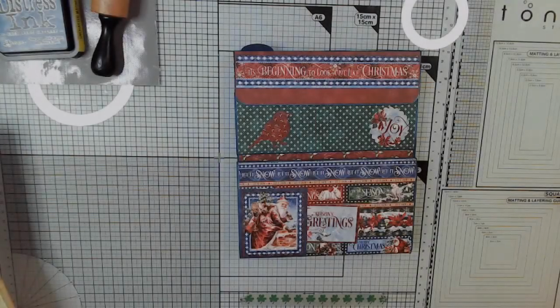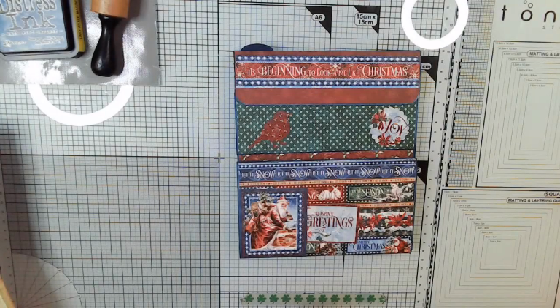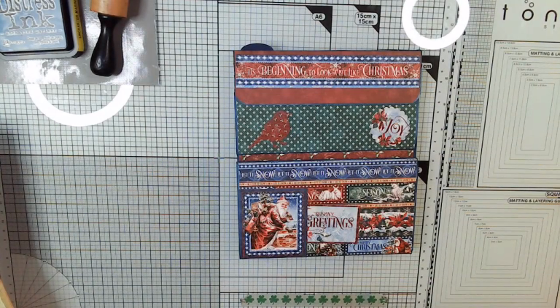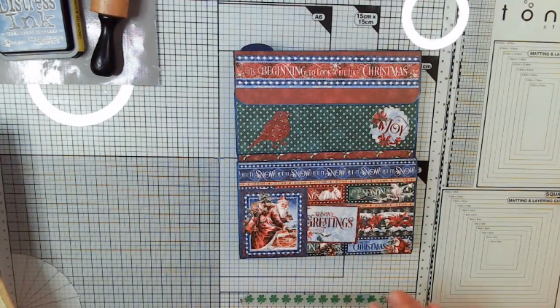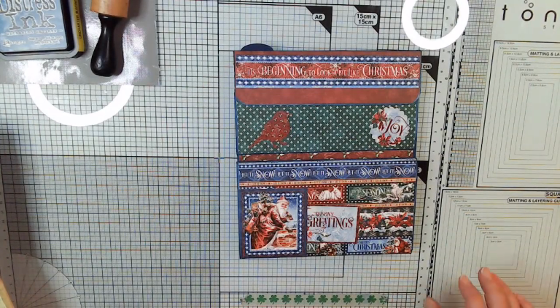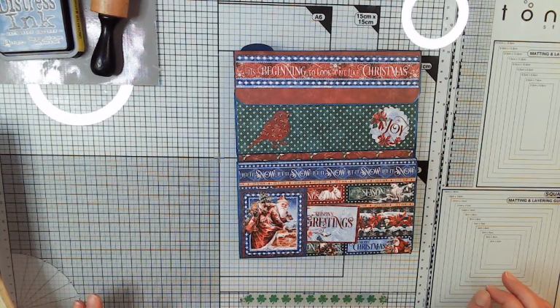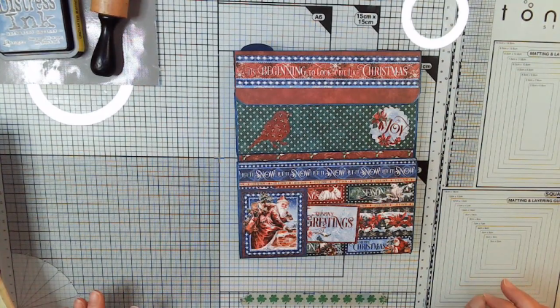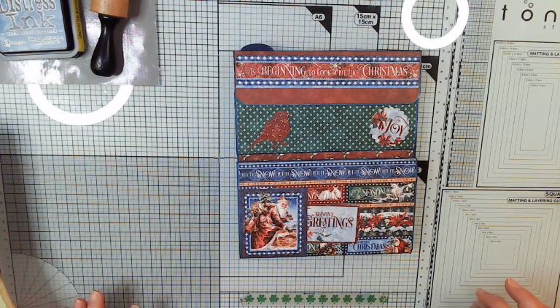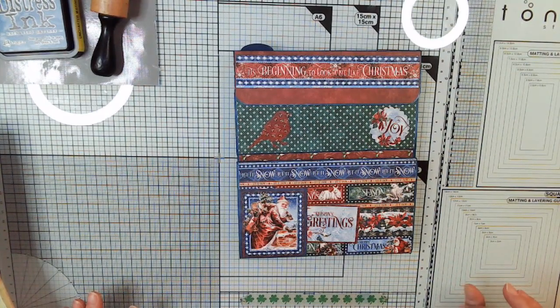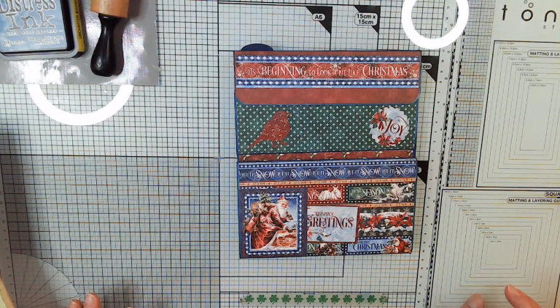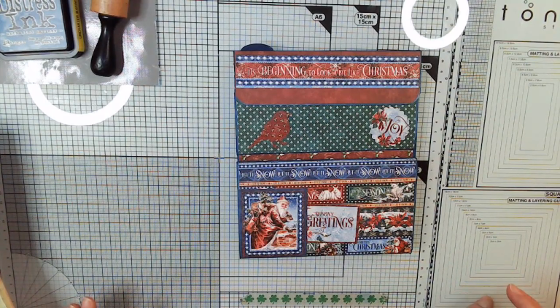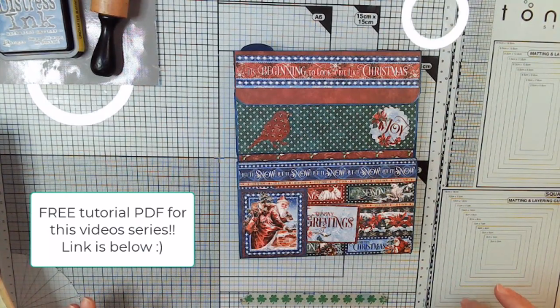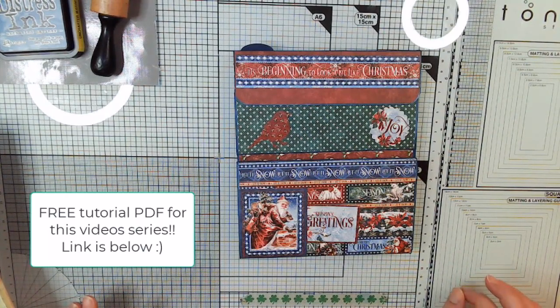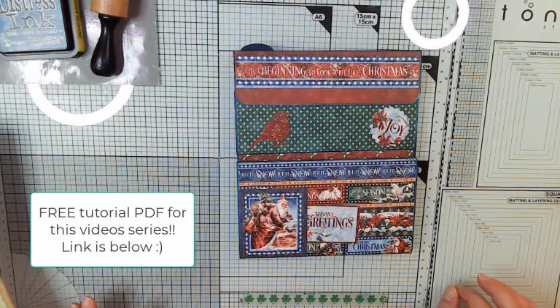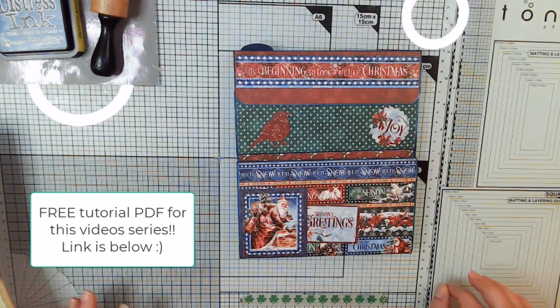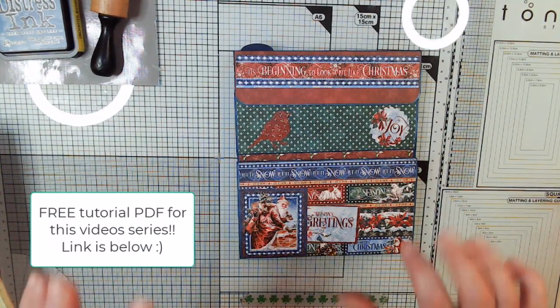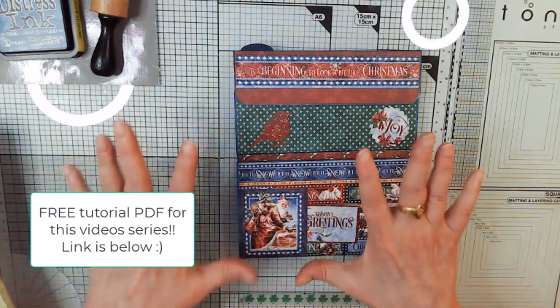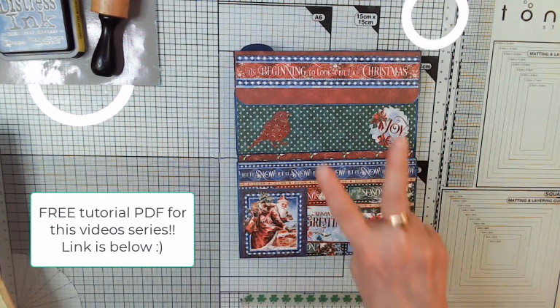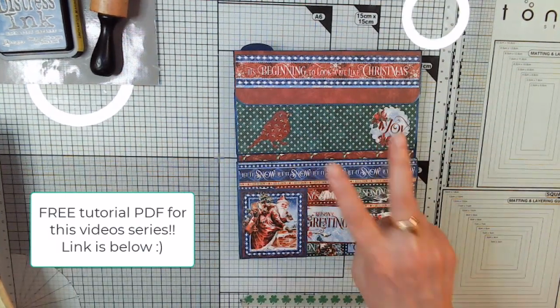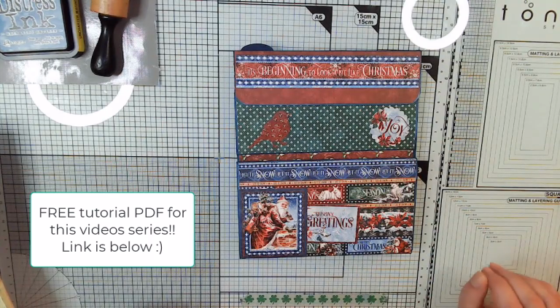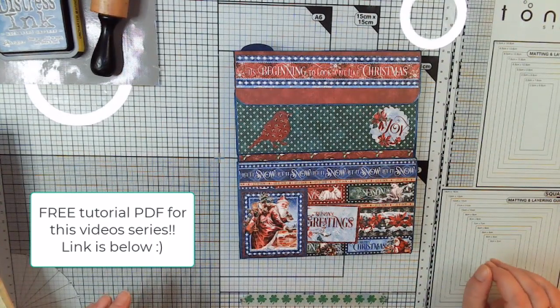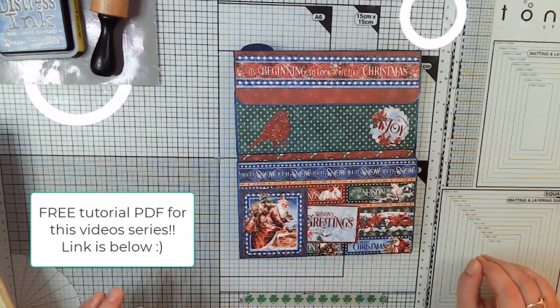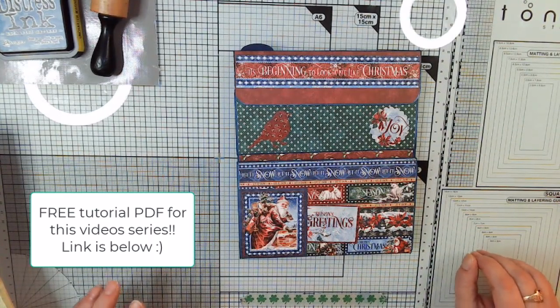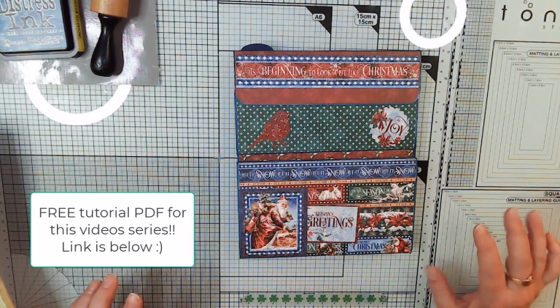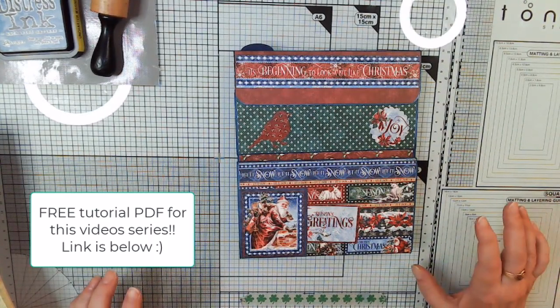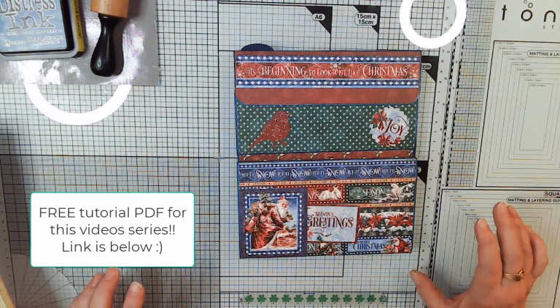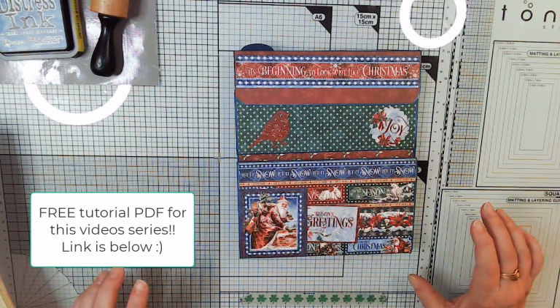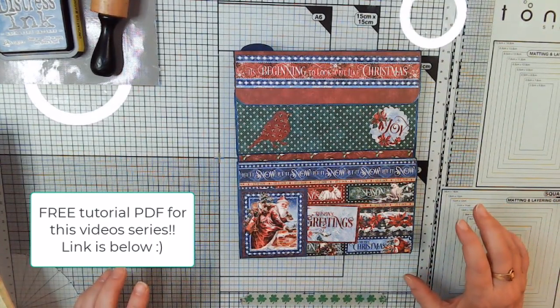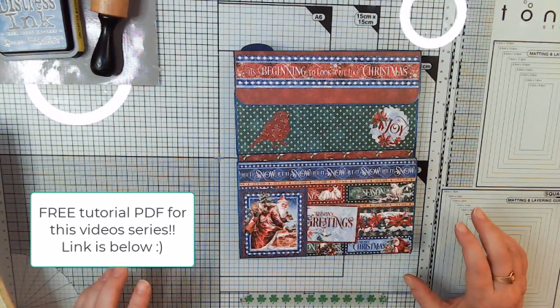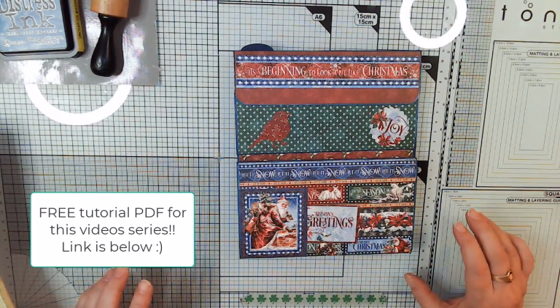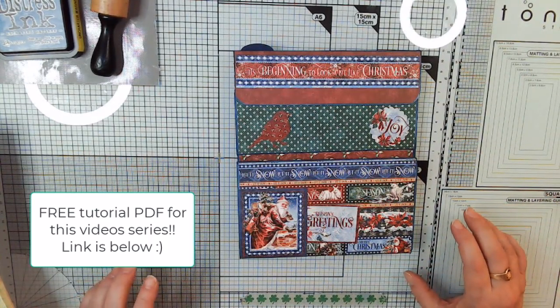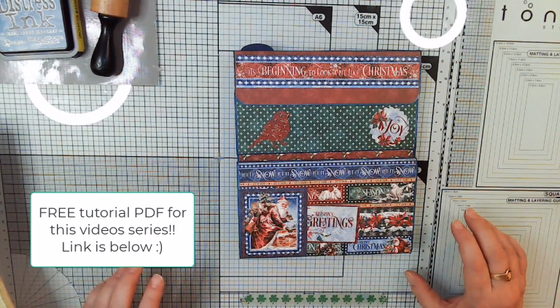Hi, my name is Terri Lee from Sweet Pea Papers and the Sweet Pea Papers Facebook group. This is video 12 in our series Let It Snow, which is our Christmas lap book.